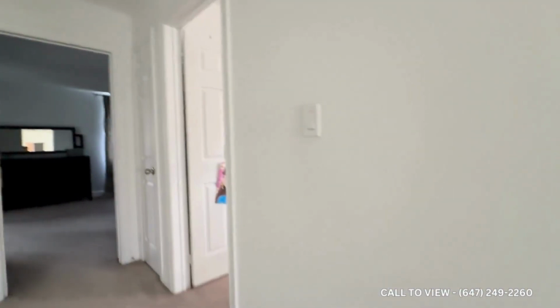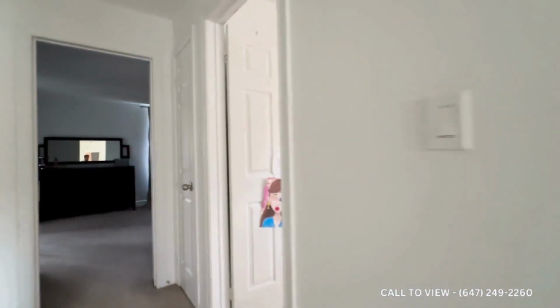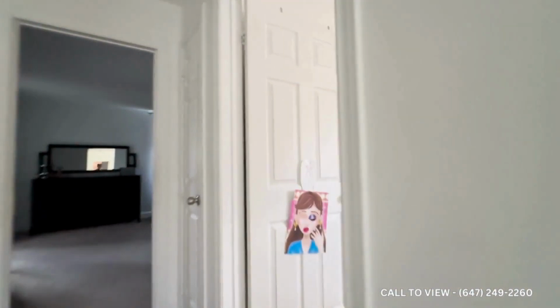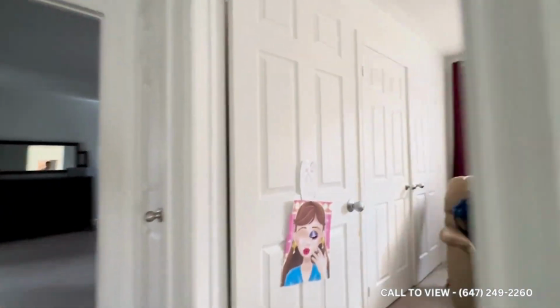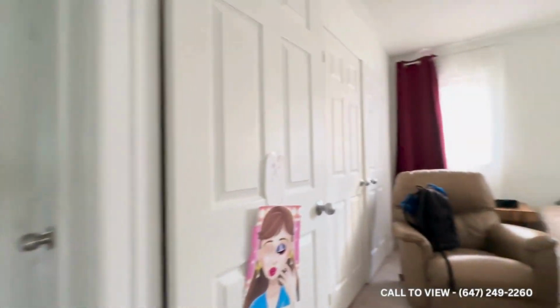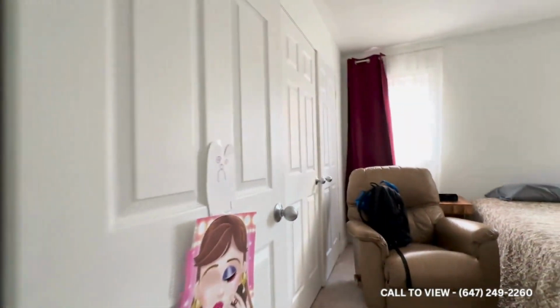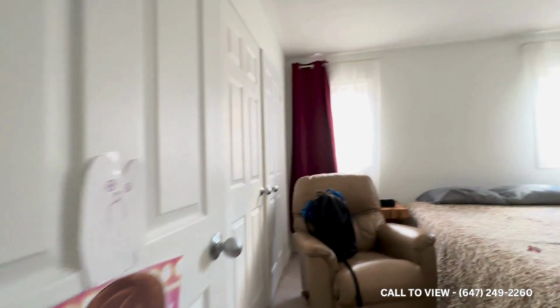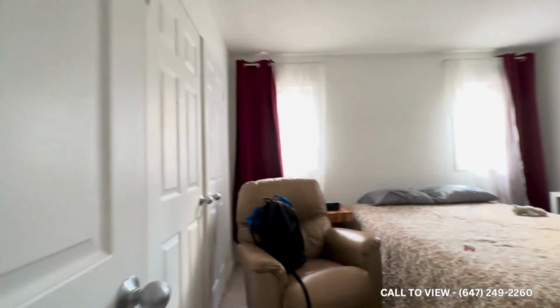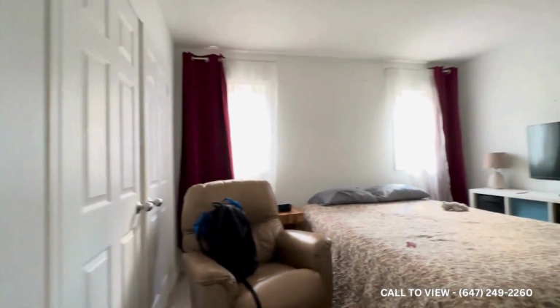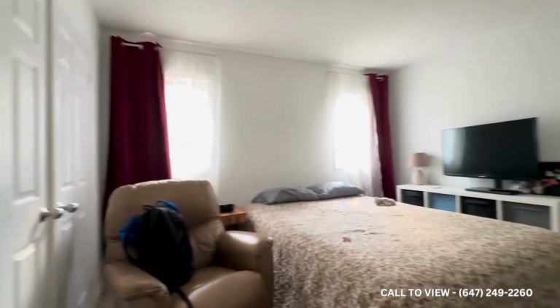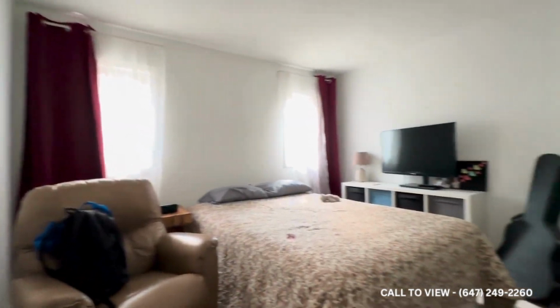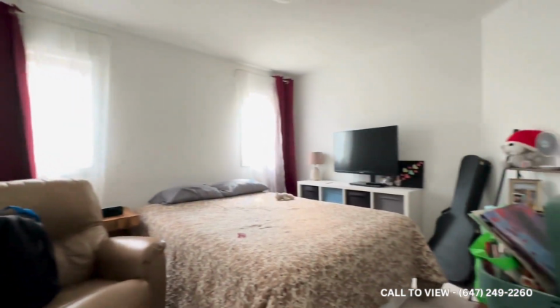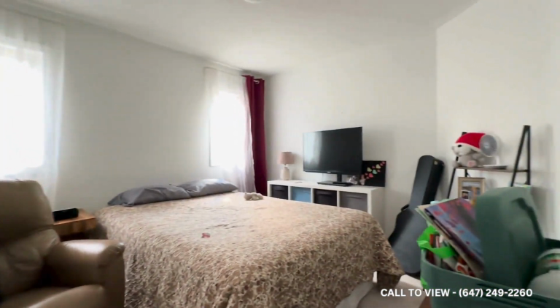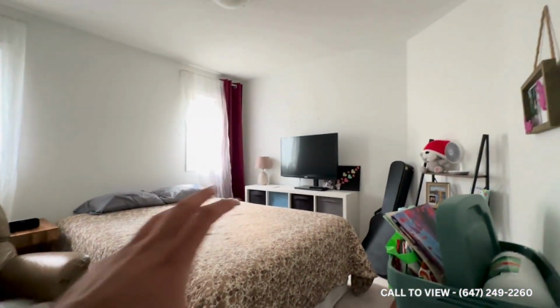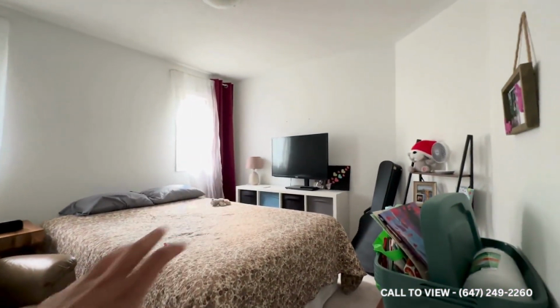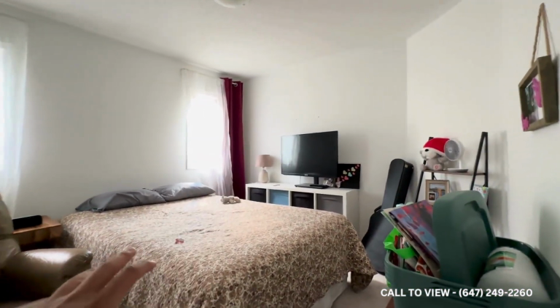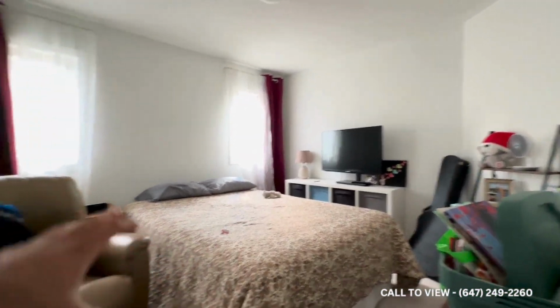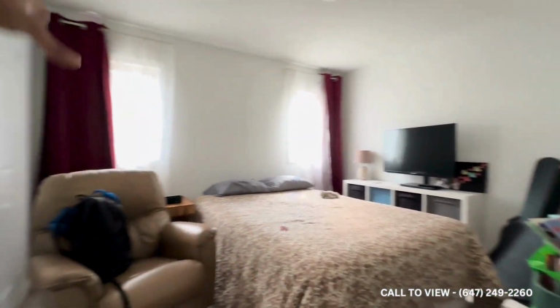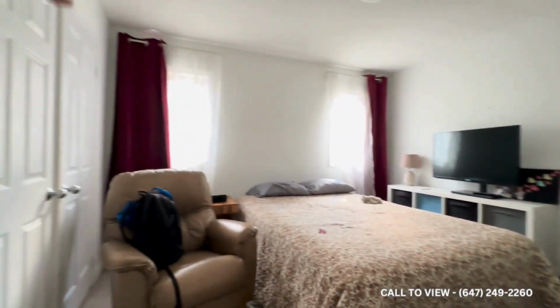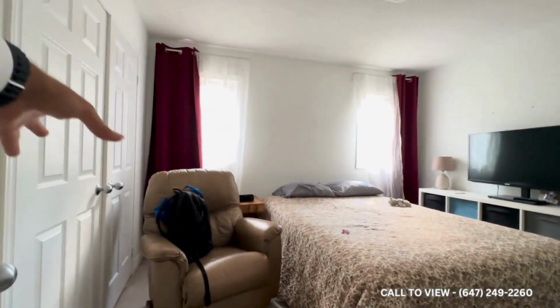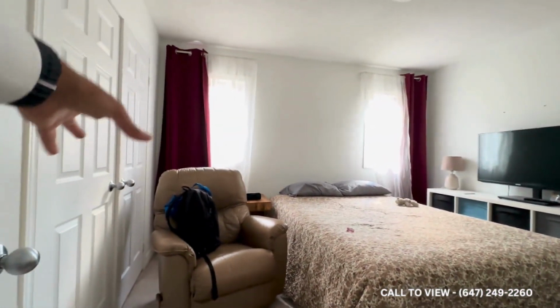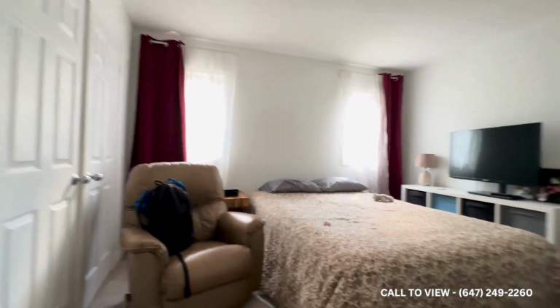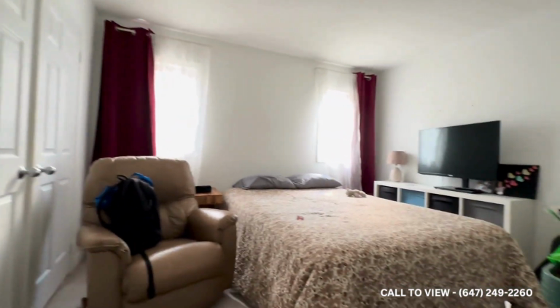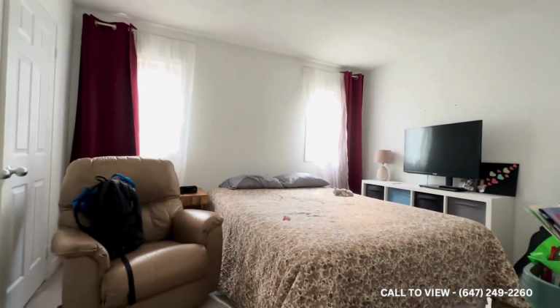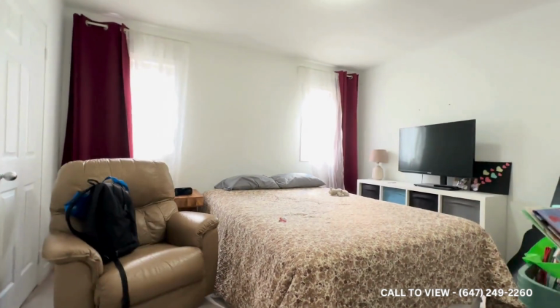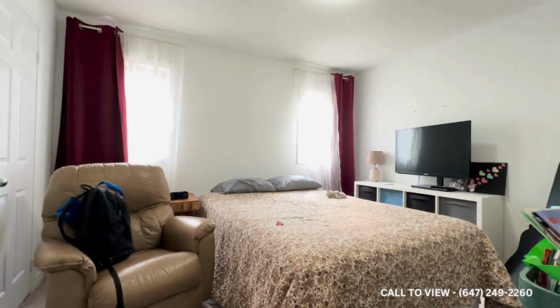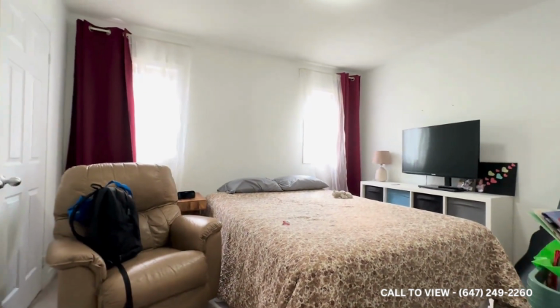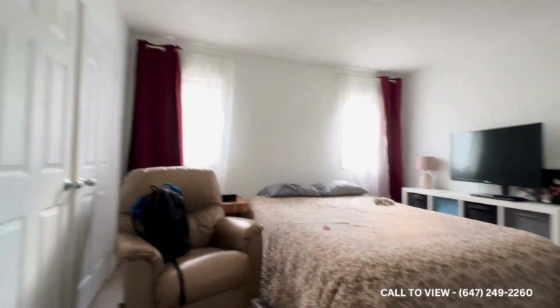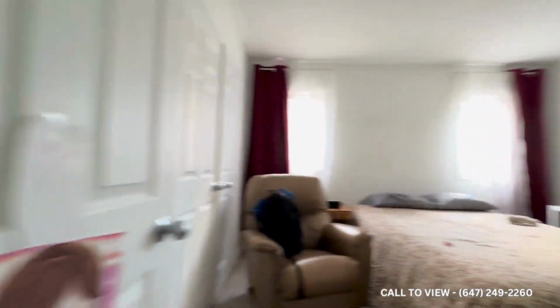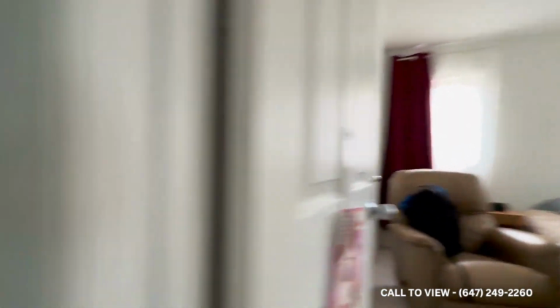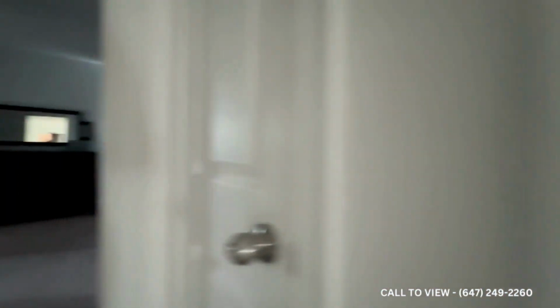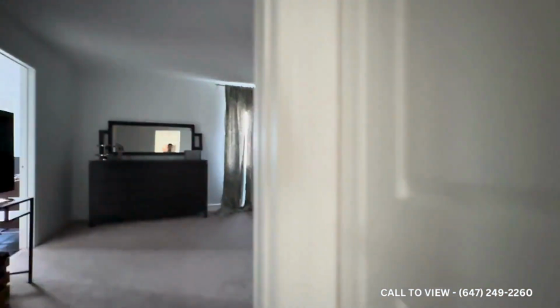Over here we have the third and fourth bedrooms. This is the third one — it comfortably fits a king size bed and has a massive closet on the left. It's very well lit.